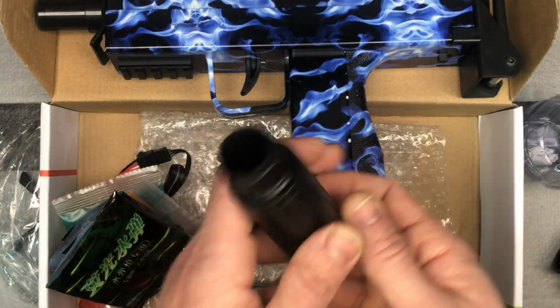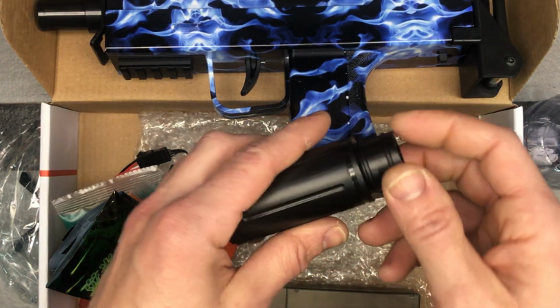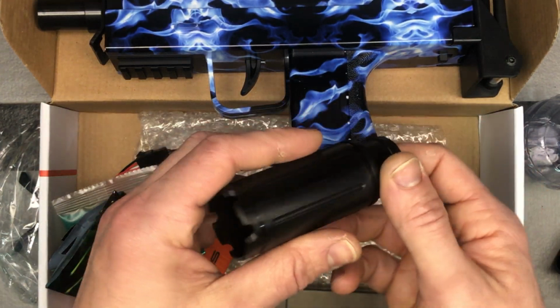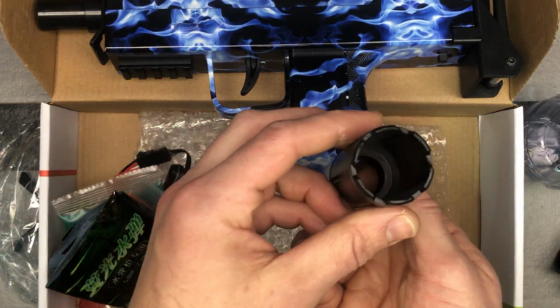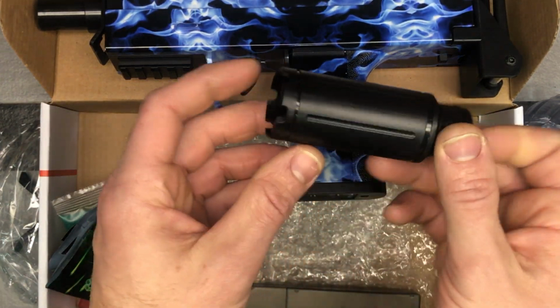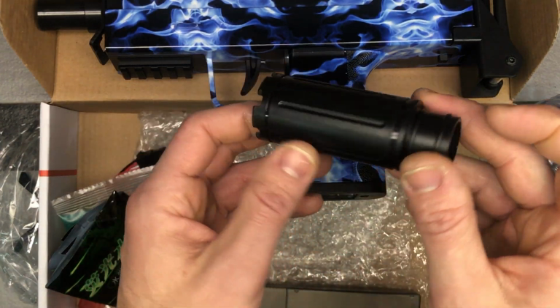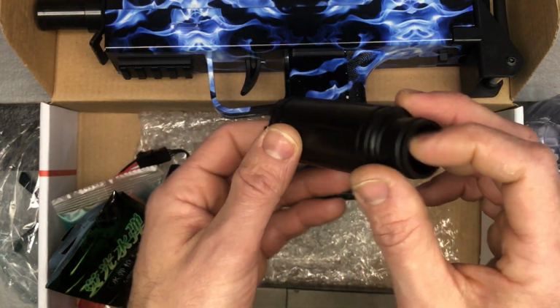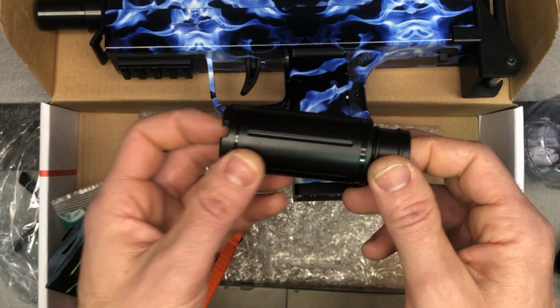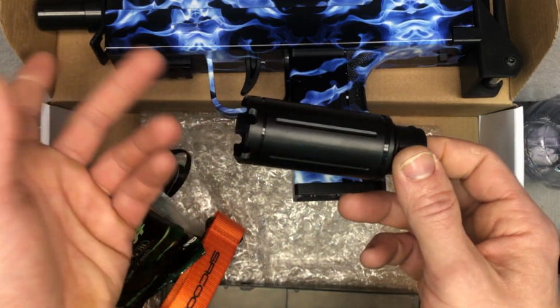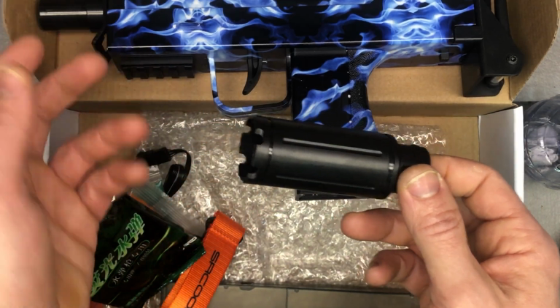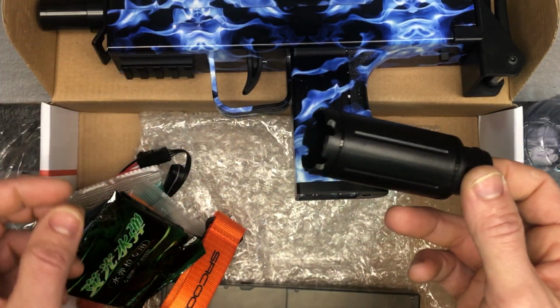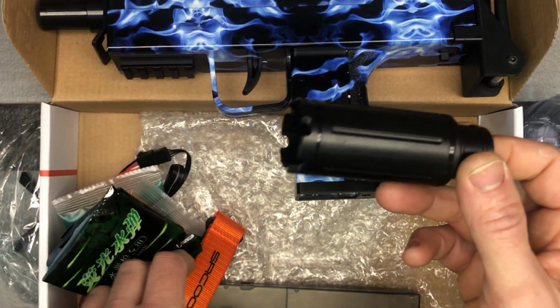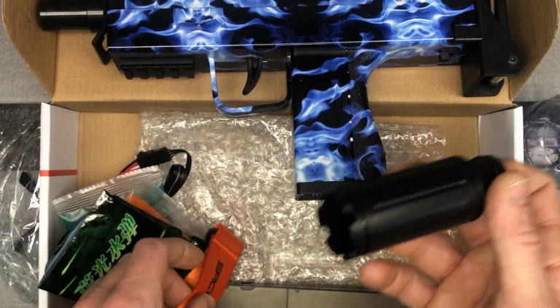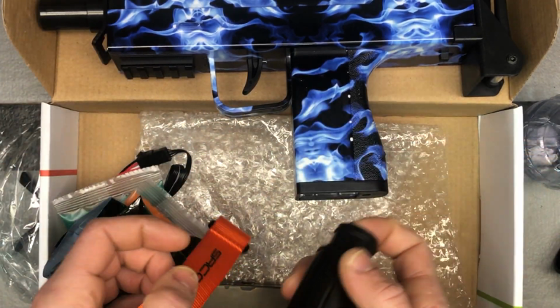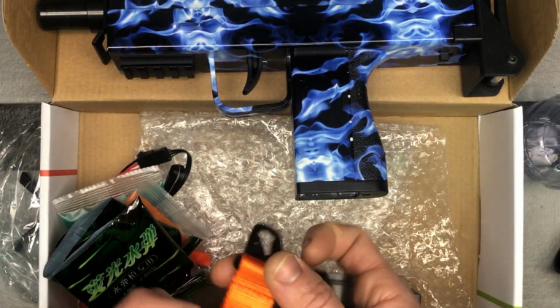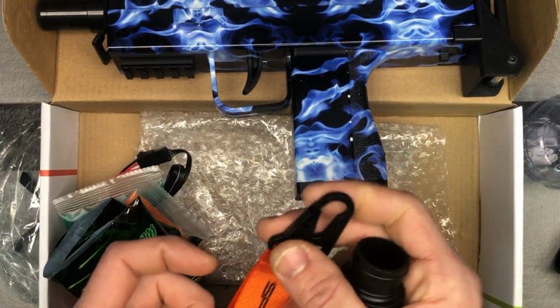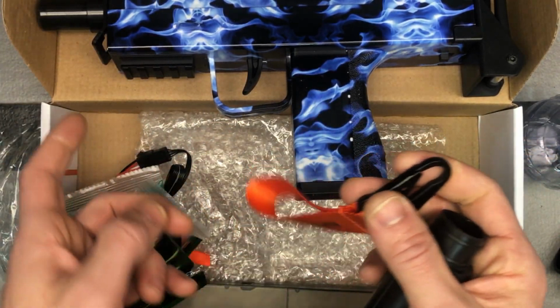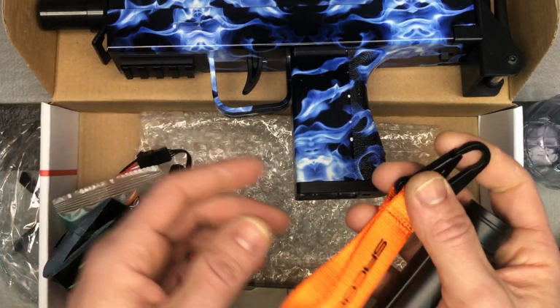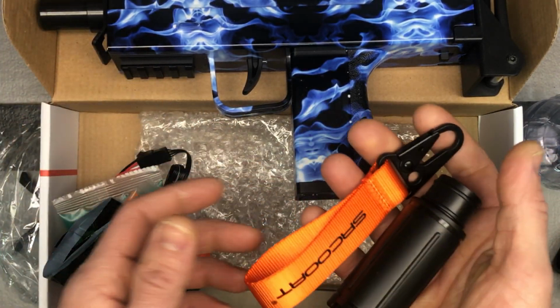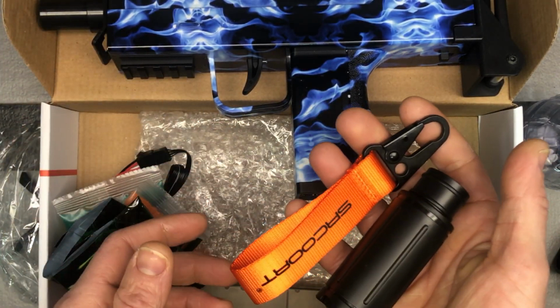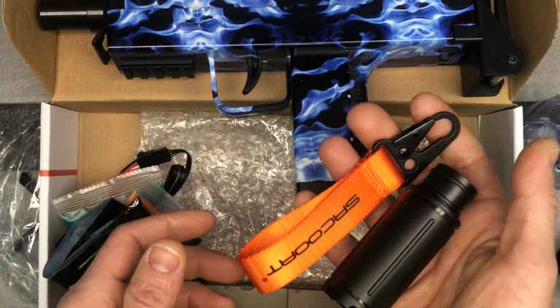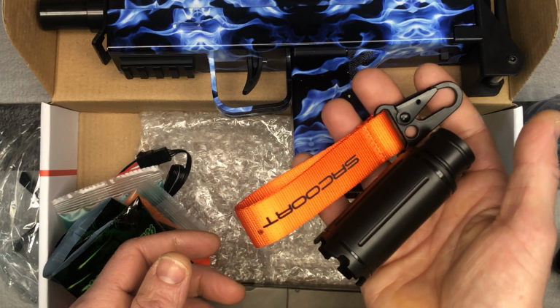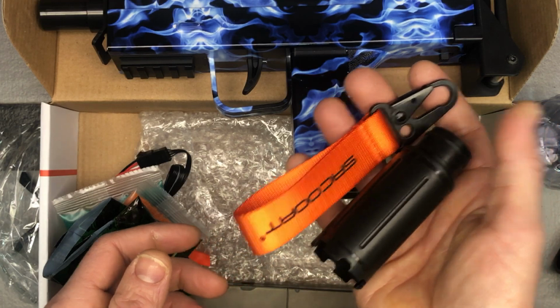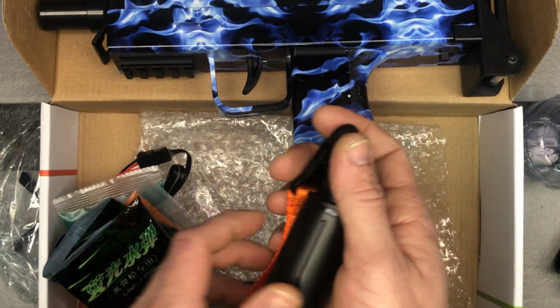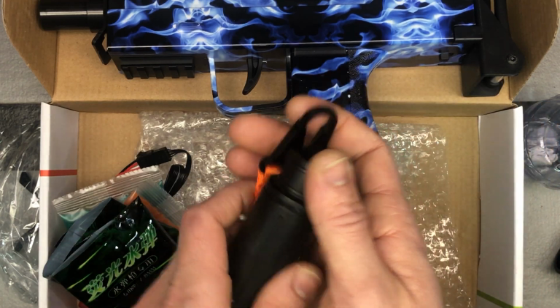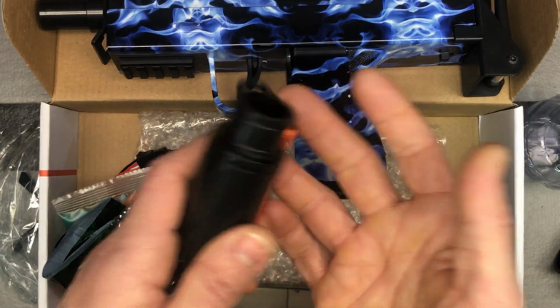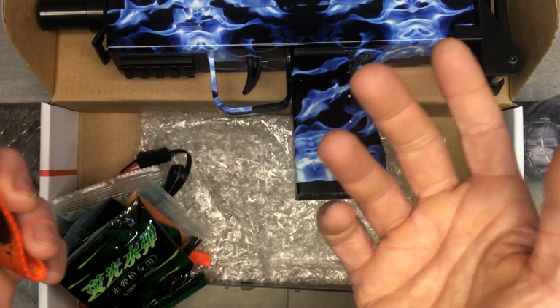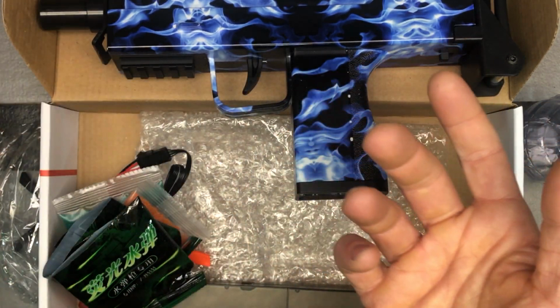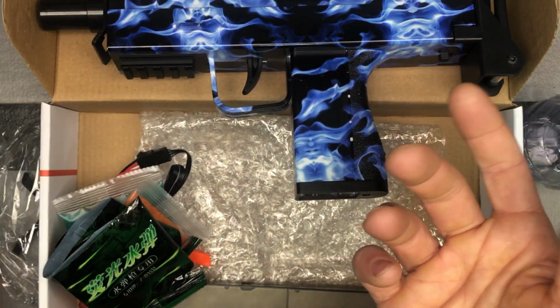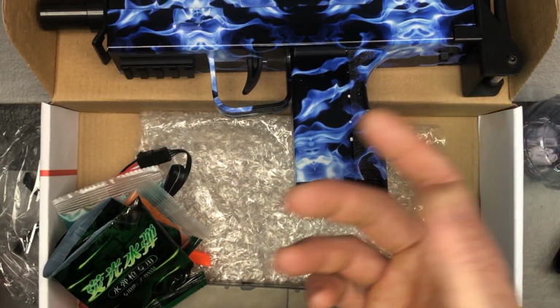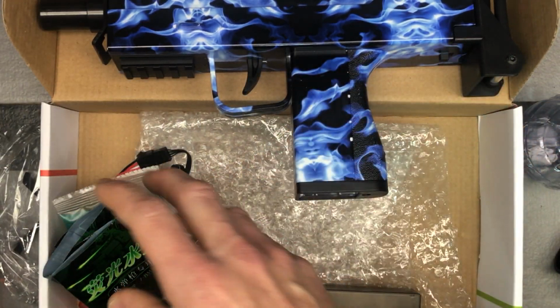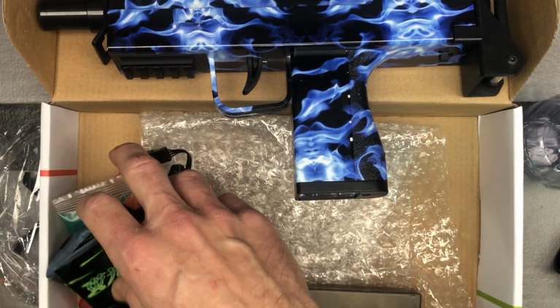You've got your little muzzle slash barrel extension that's going to go on the end, and a little clip that's going to go on there as well. These are optional — you don't have to put them on.